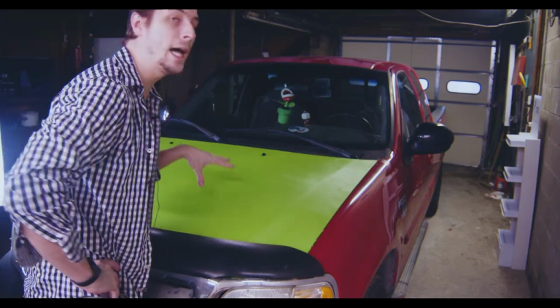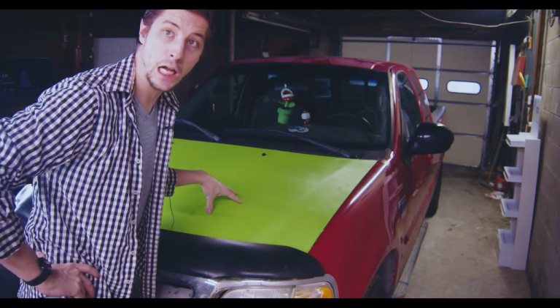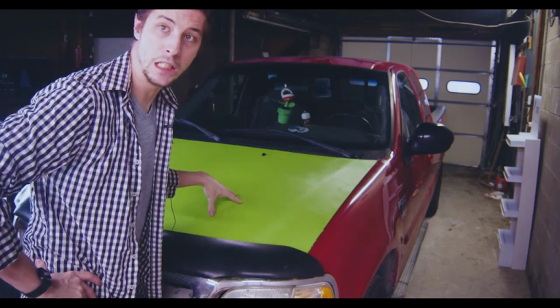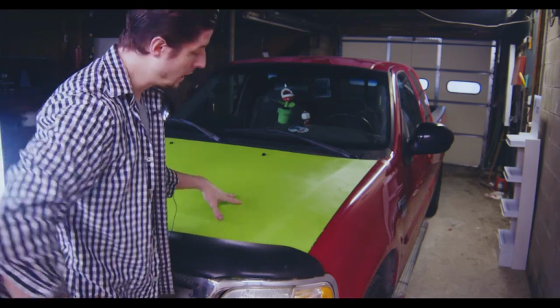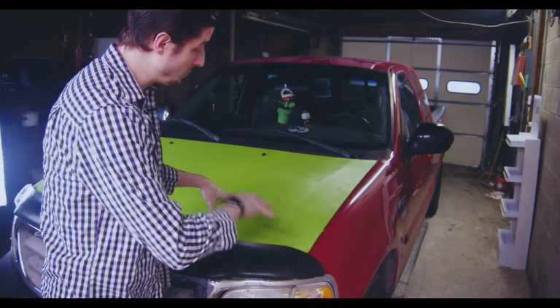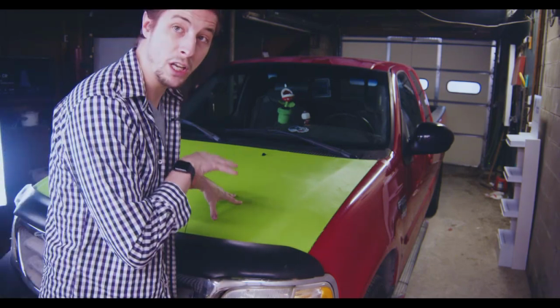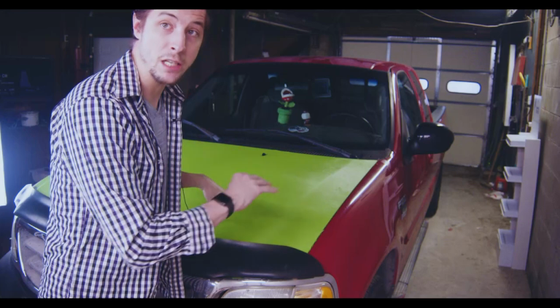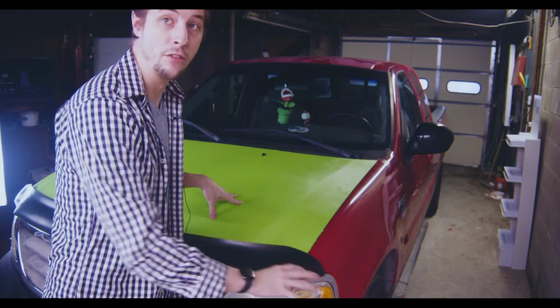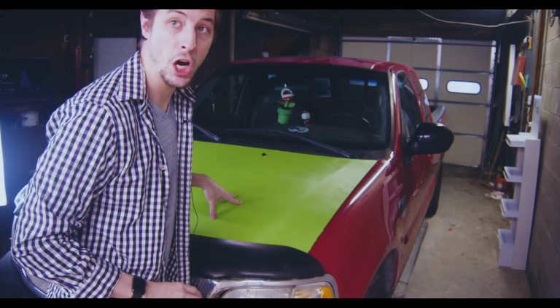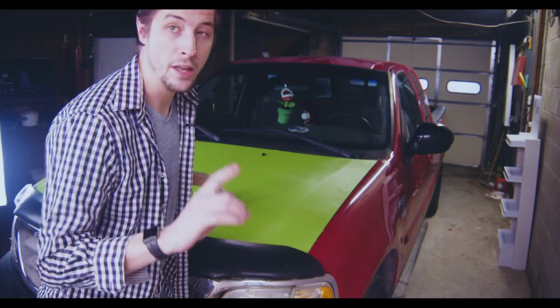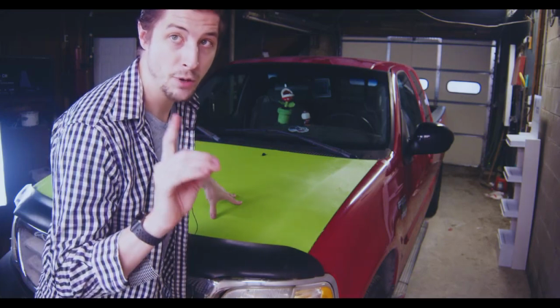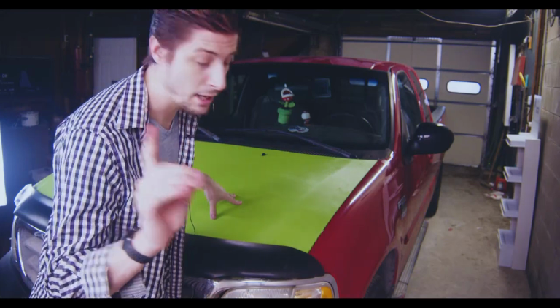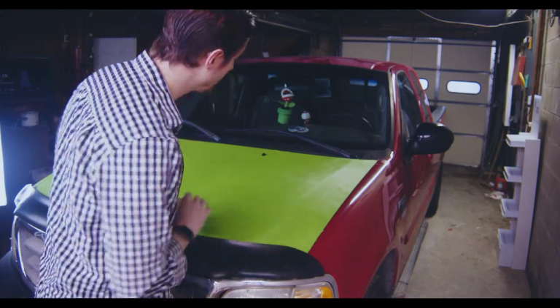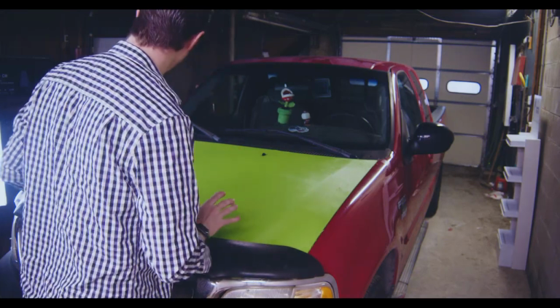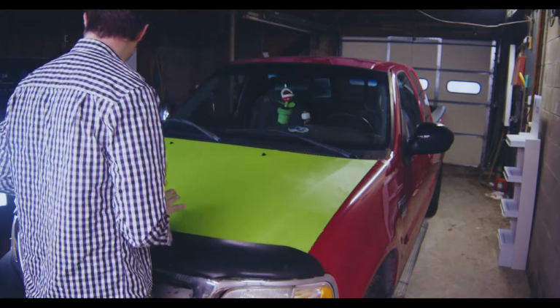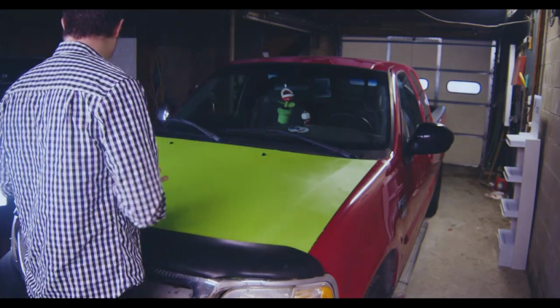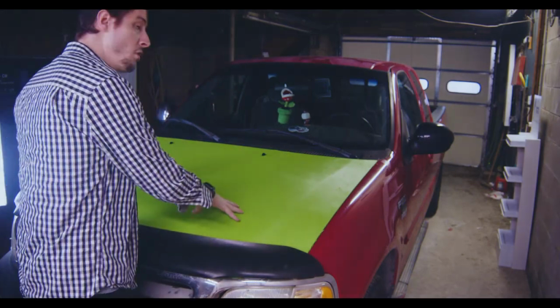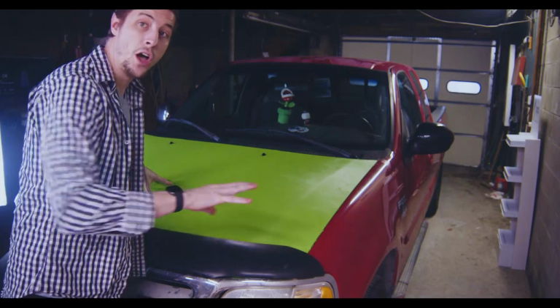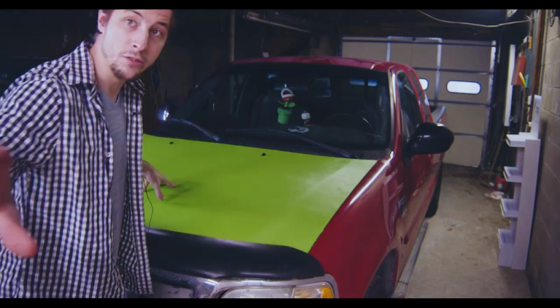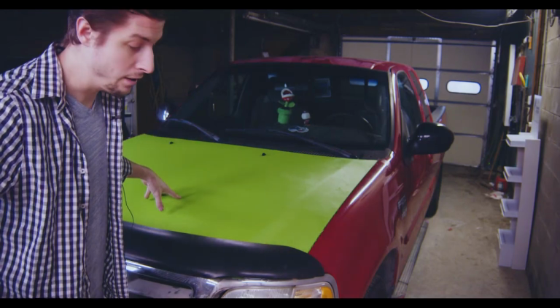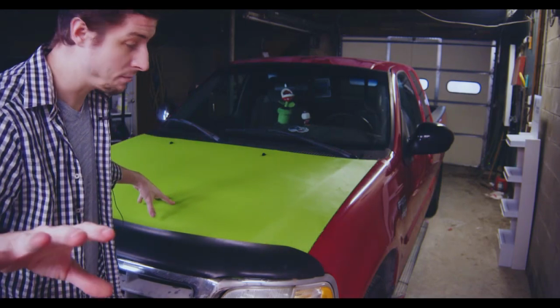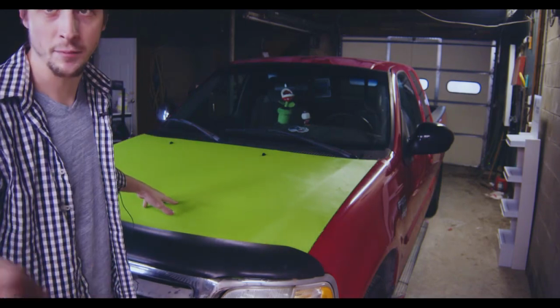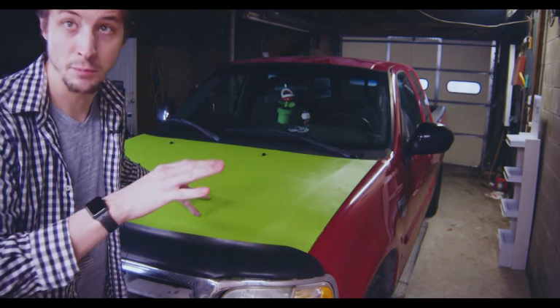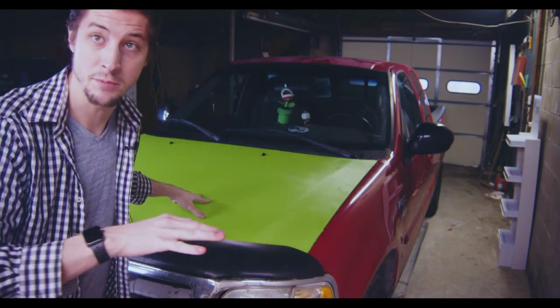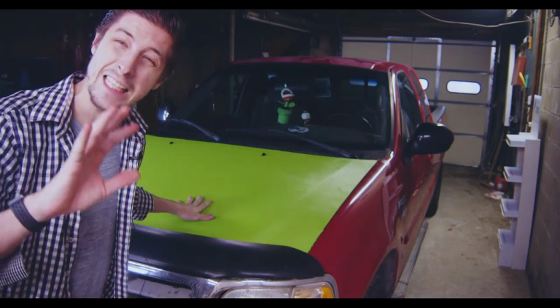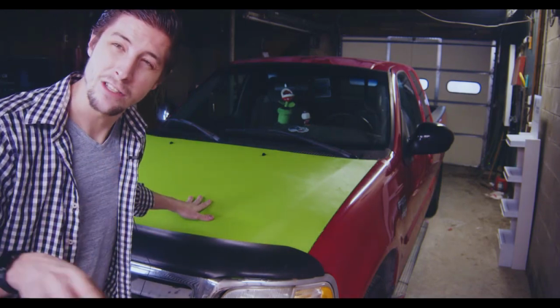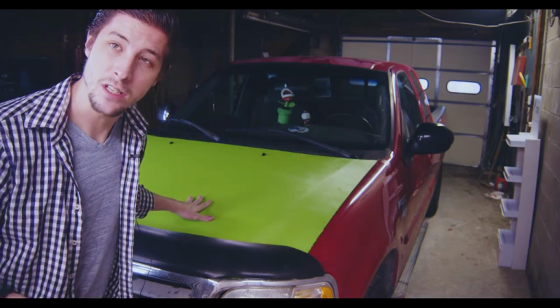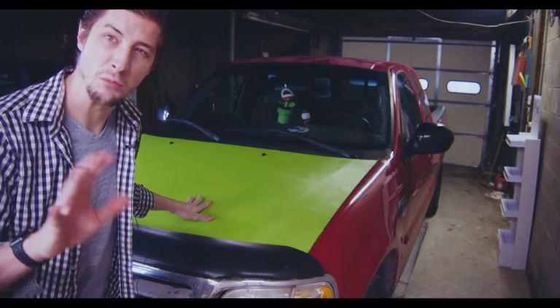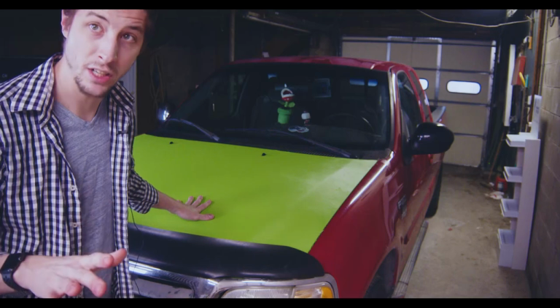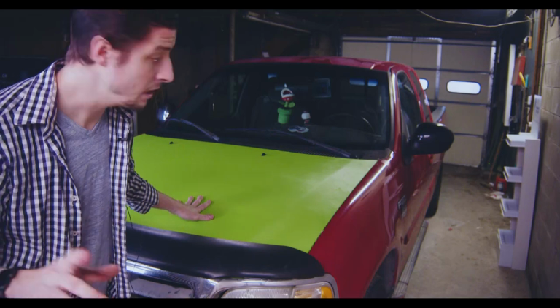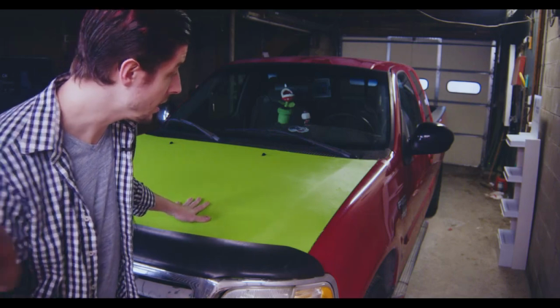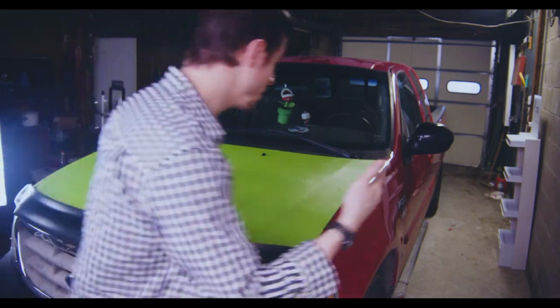I'm going to do a video for each part of the car. The next part I plan on doing is the tailgate. Before I closed out here the first time I had prepared for this, but not so much this time, so I'll probably just have to cut and edit.